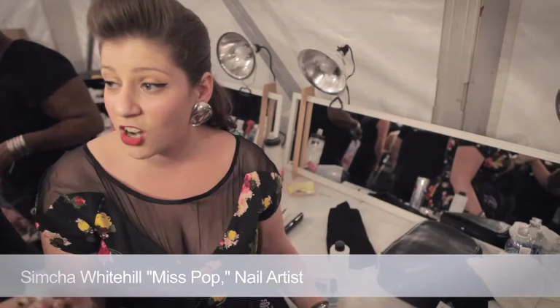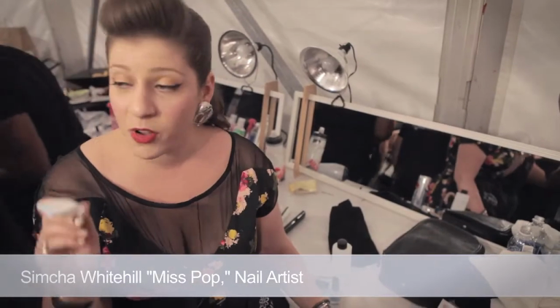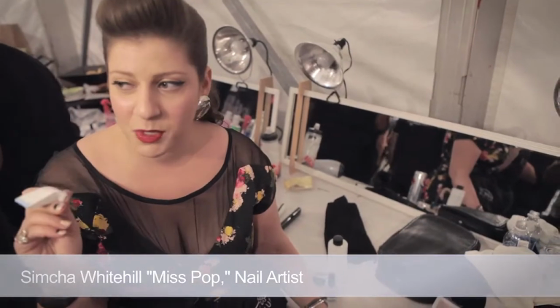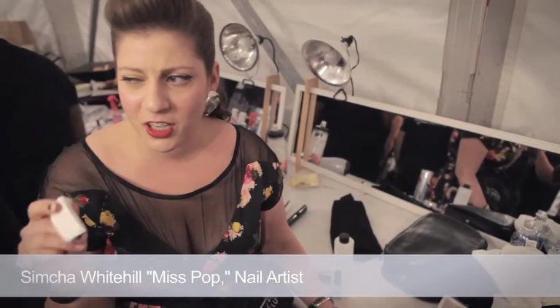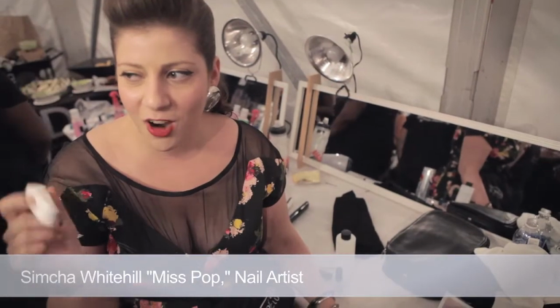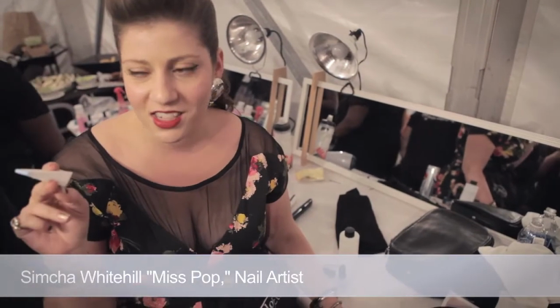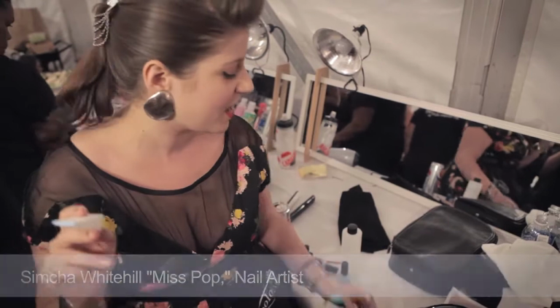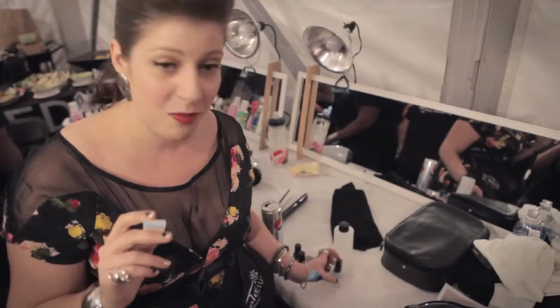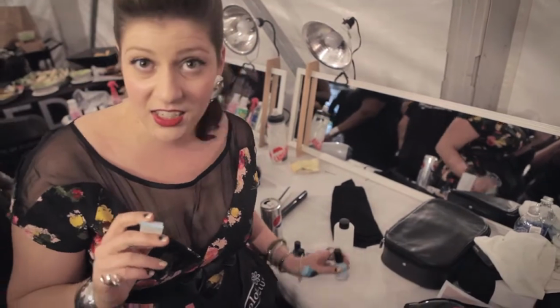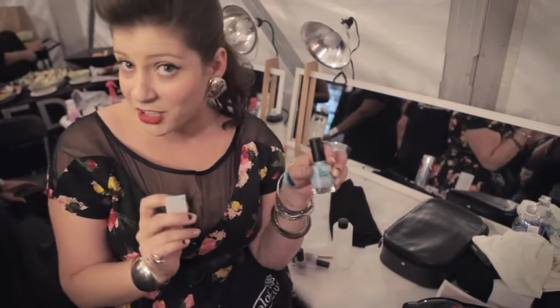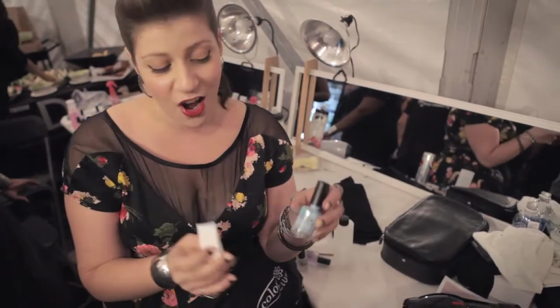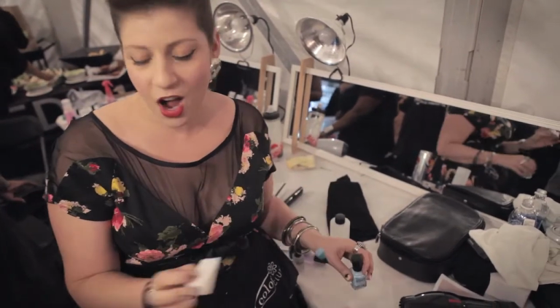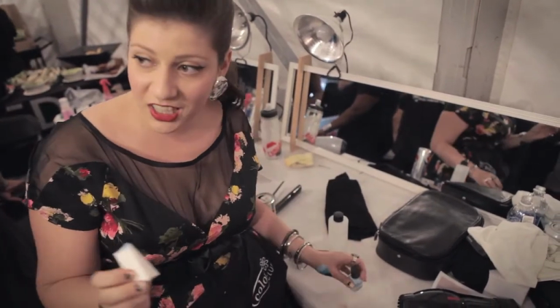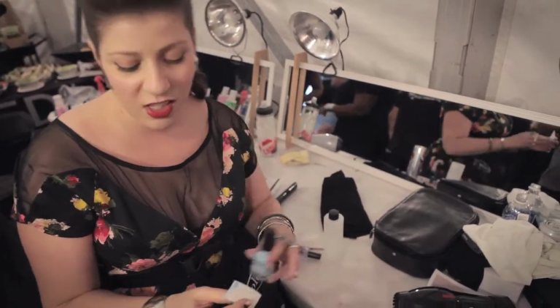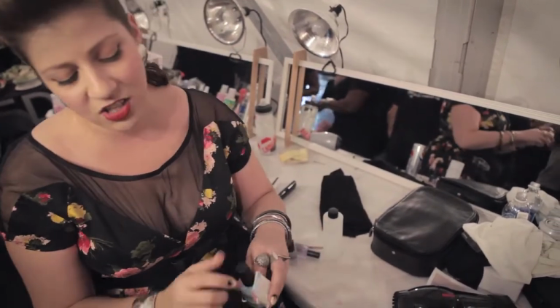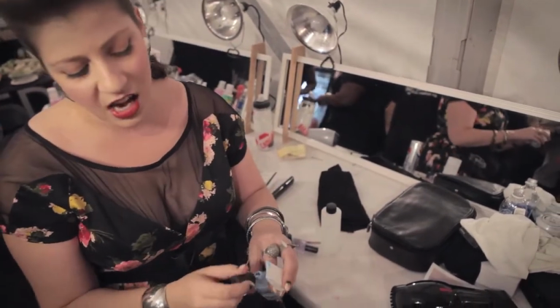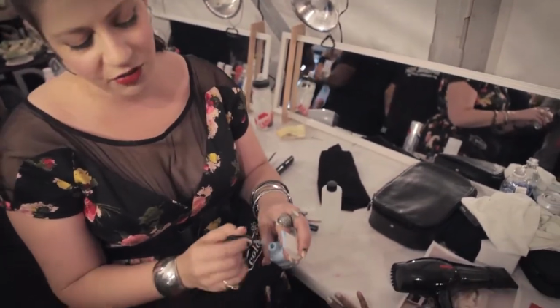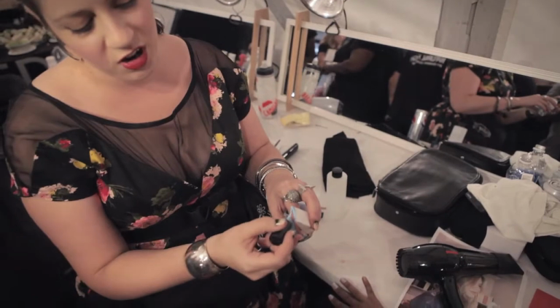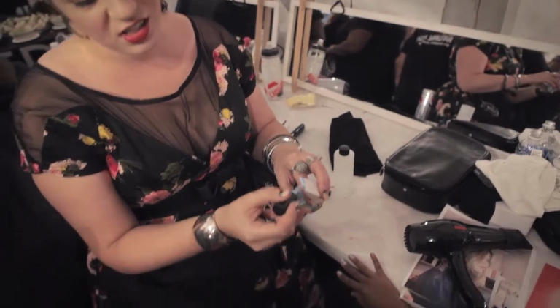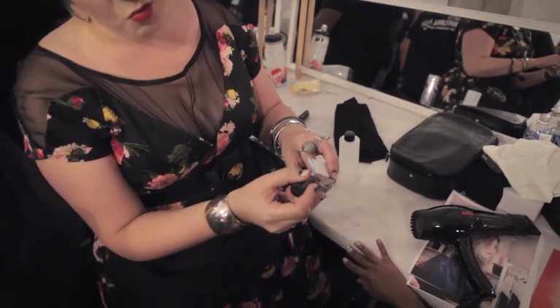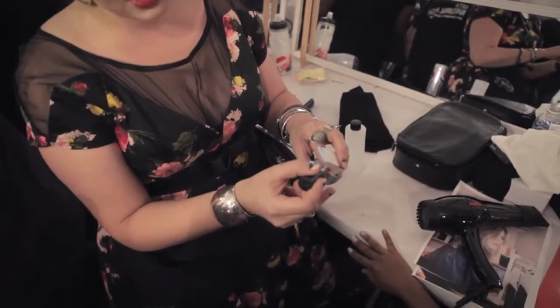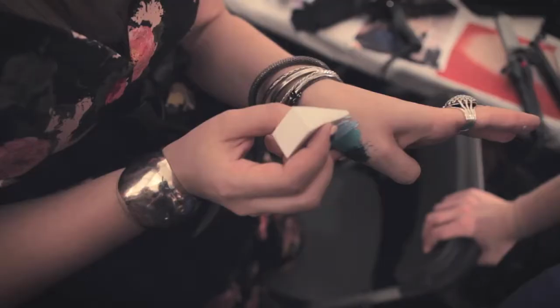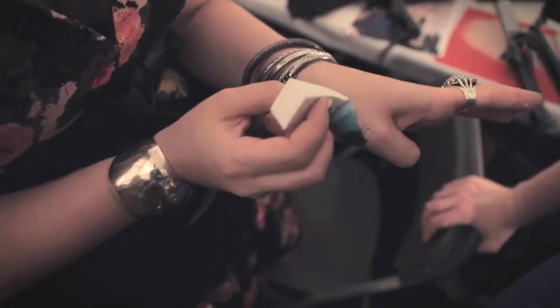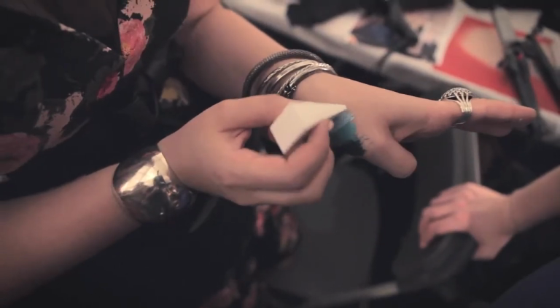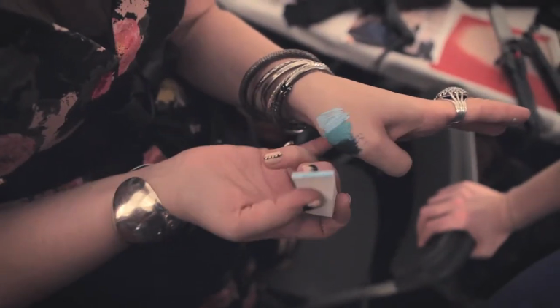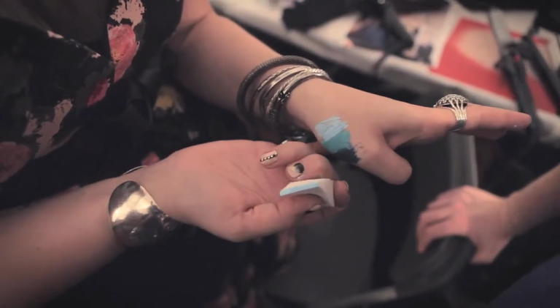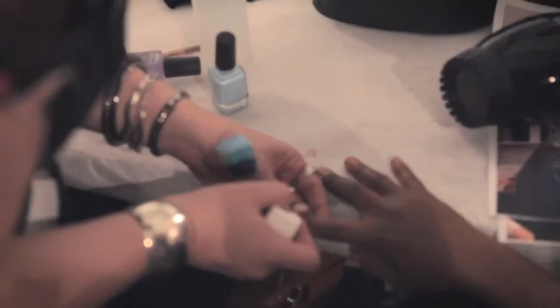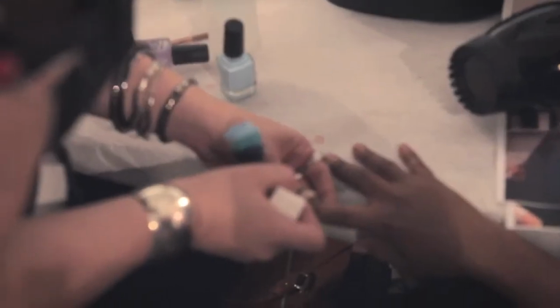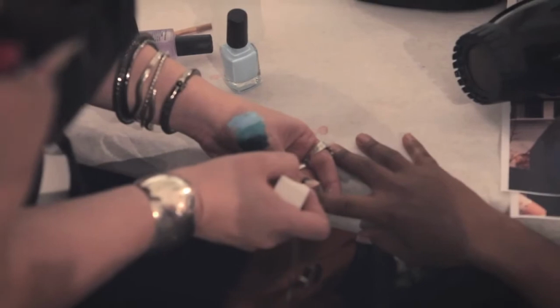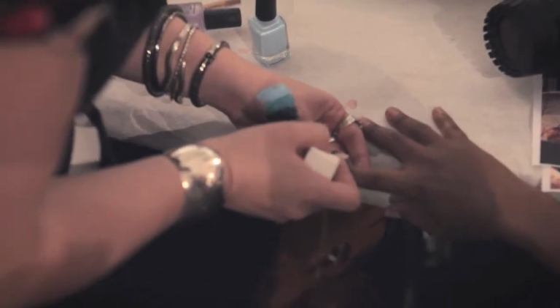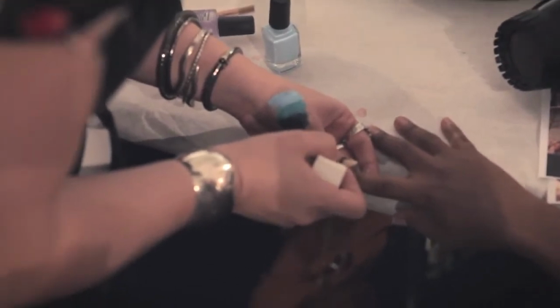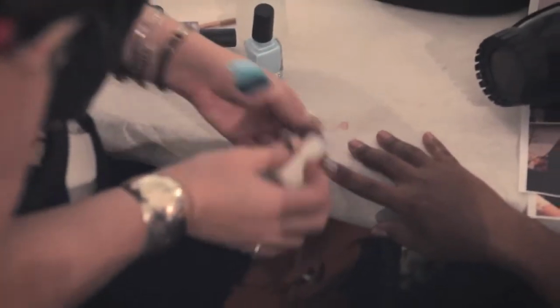We start with a makeup sponge but we're going to use the wrong end — the skinny end. I'm taking Take Me to Your Chateau, brushing it on the sponge and waiting for the pores. Once I see the pores come through and the polish isn't so tacky, I put it on one side of the nail.